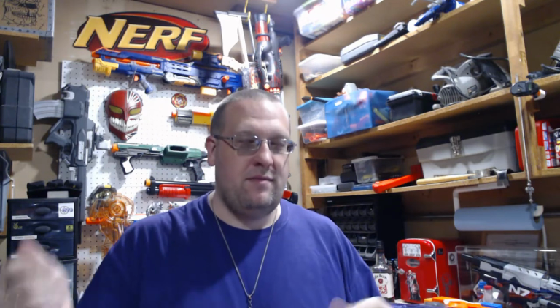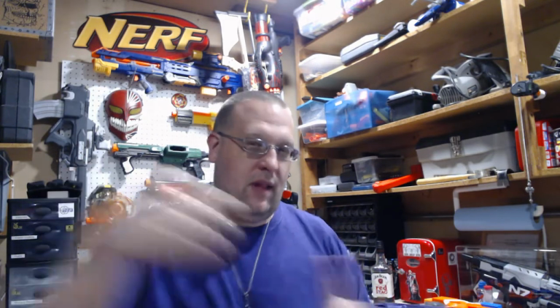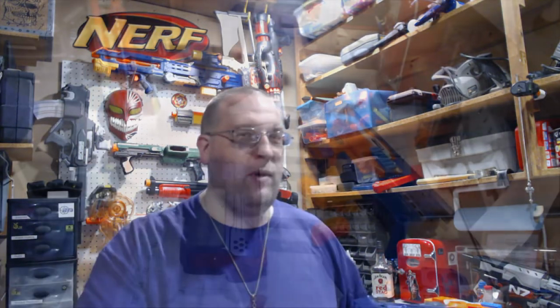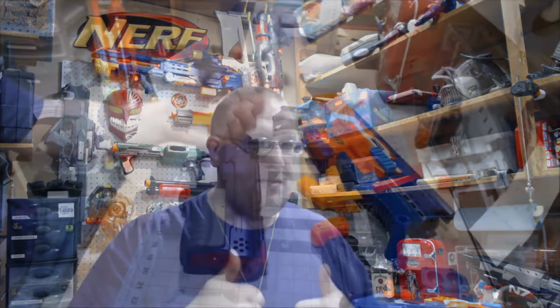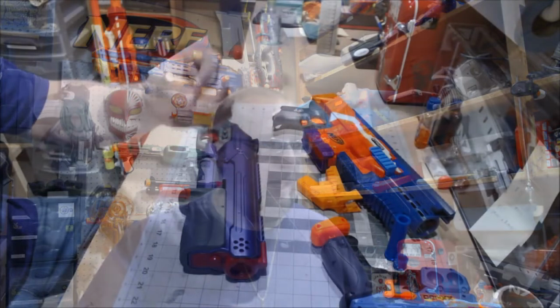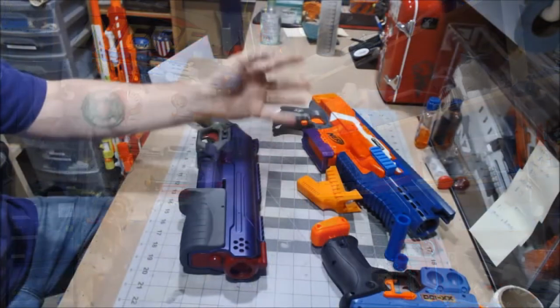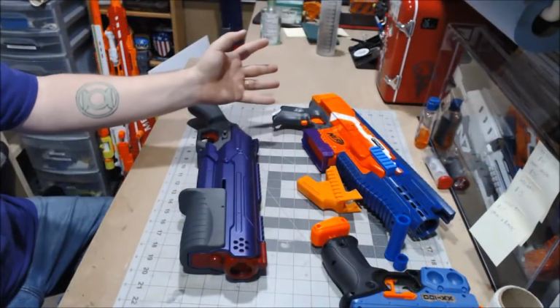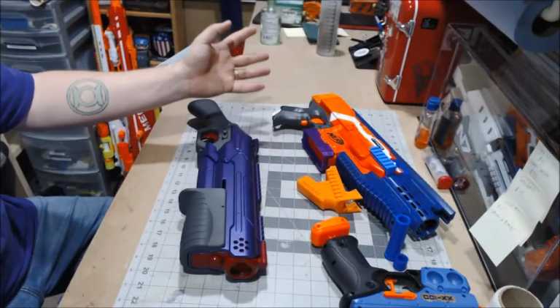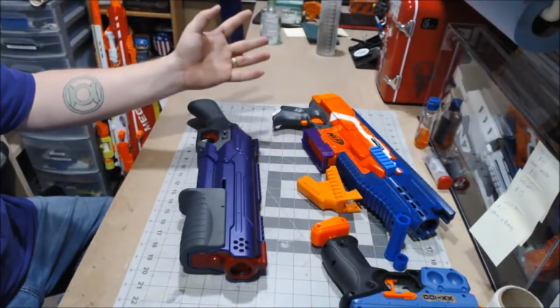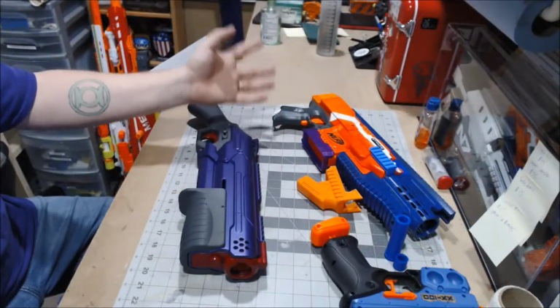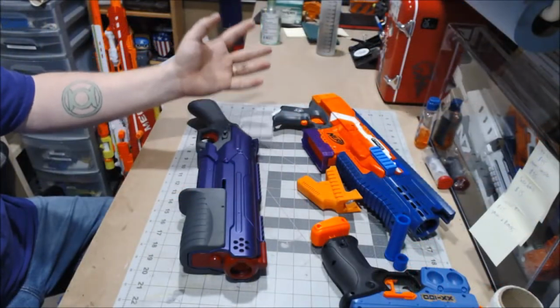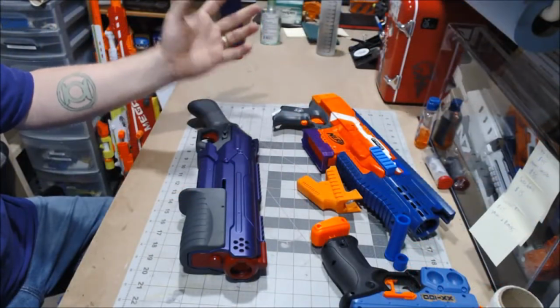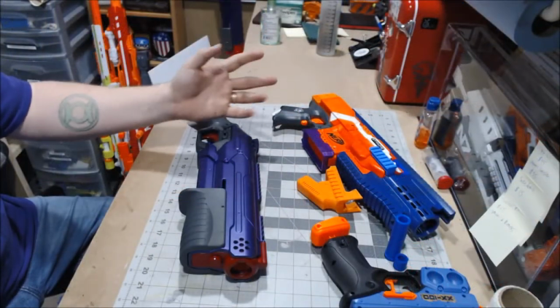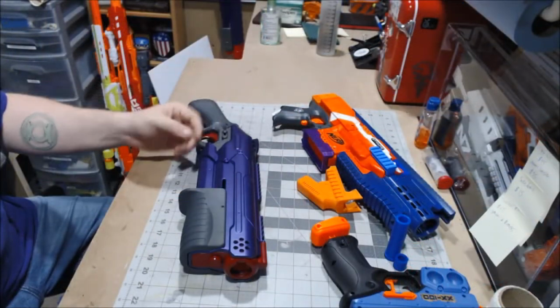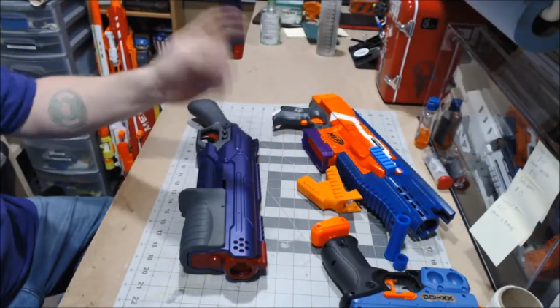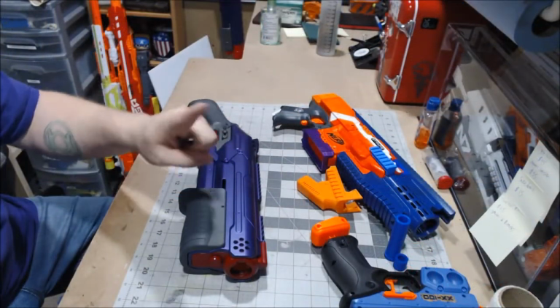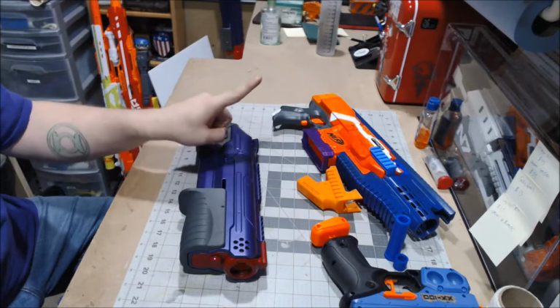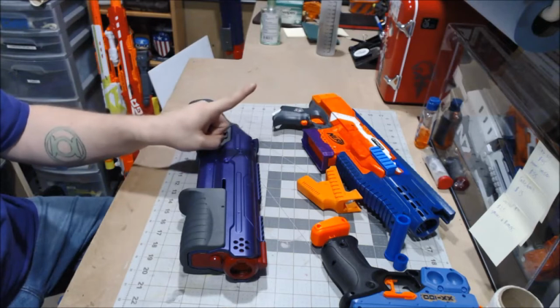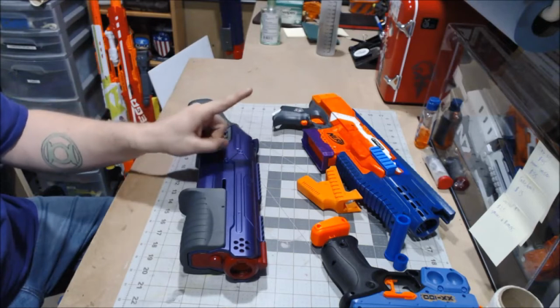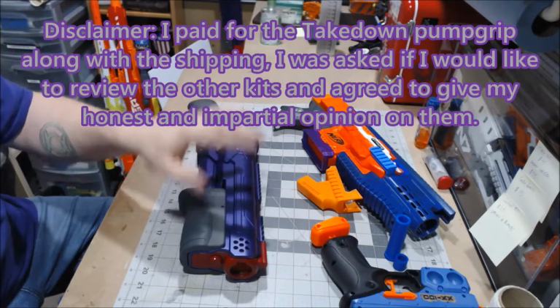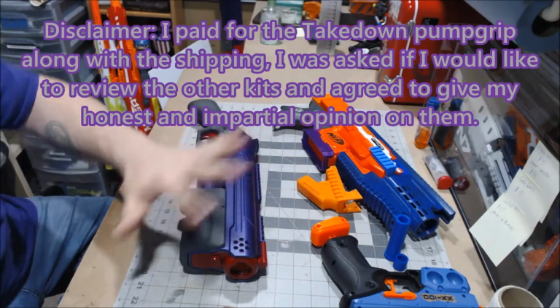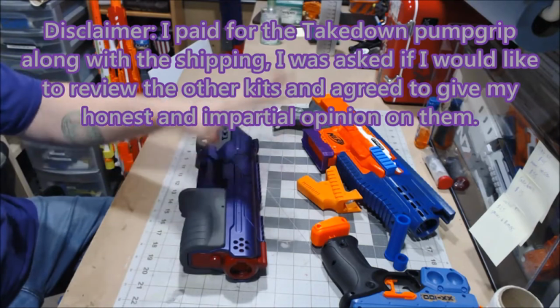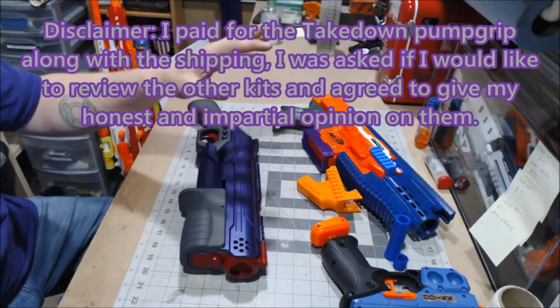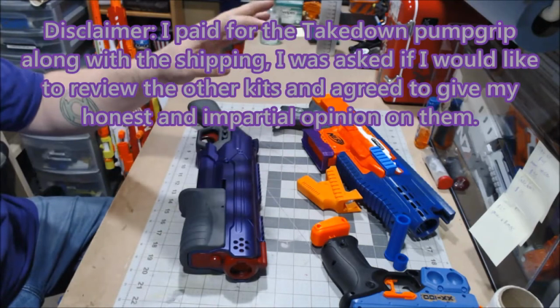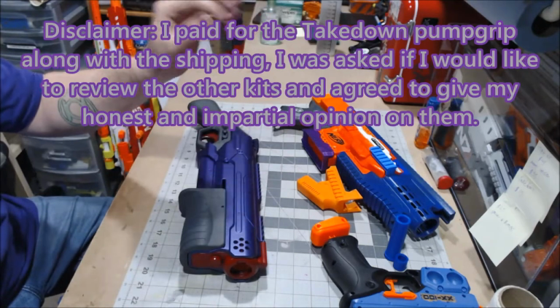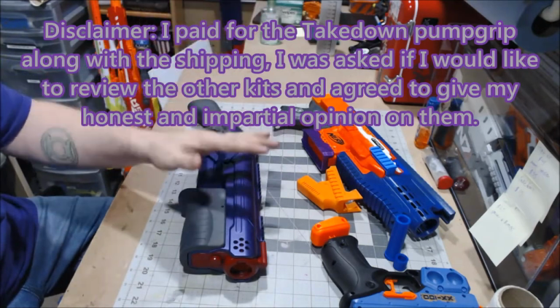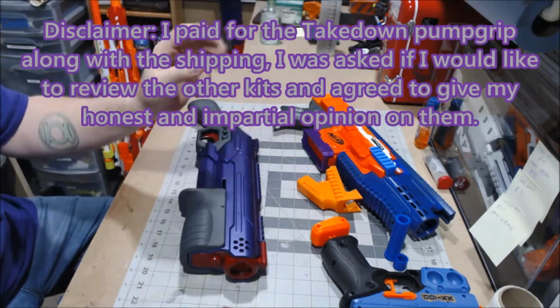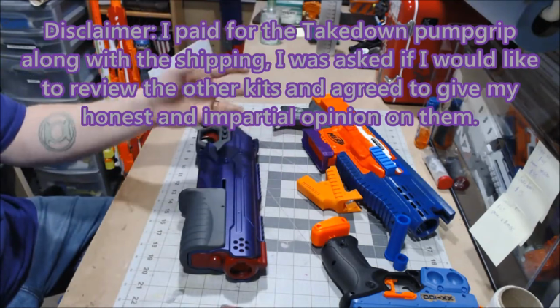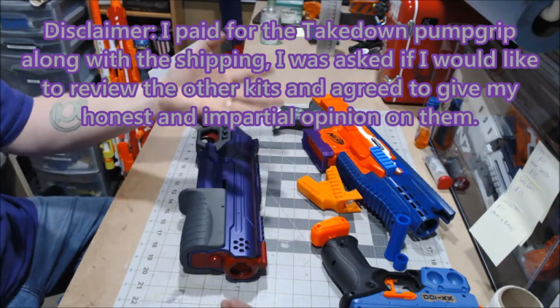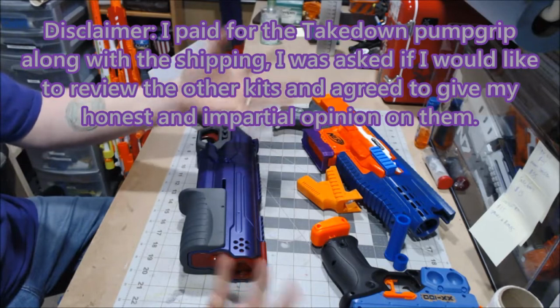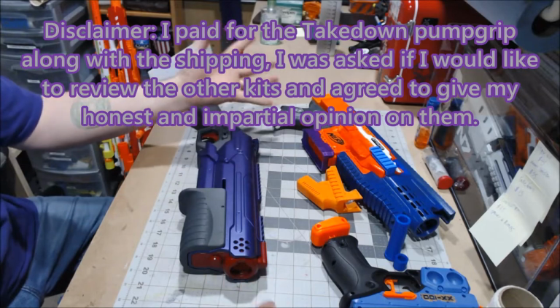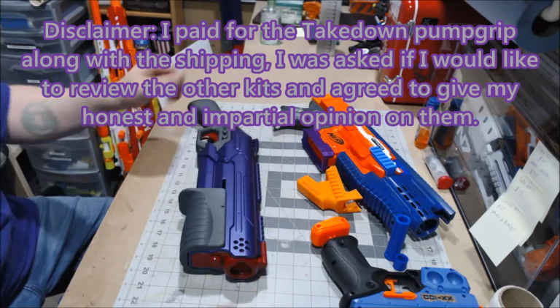Let's go to the workbench. Here is all the stuff that I was sent by Franz Foamworks. I did not get the blasters from them, but I did get all of the 3D printed parts that you see here in front of you.